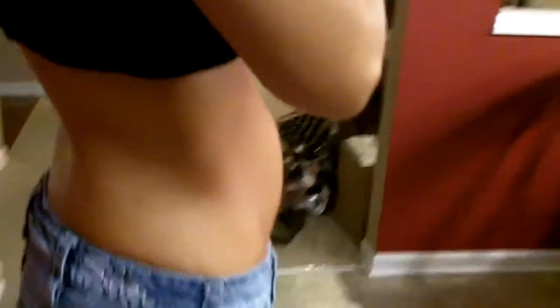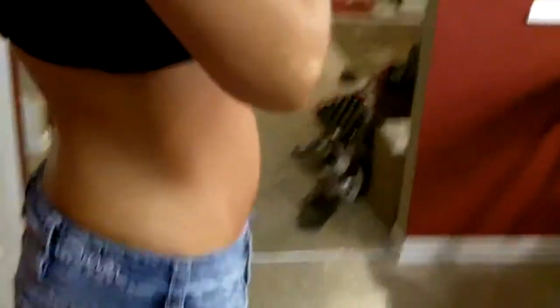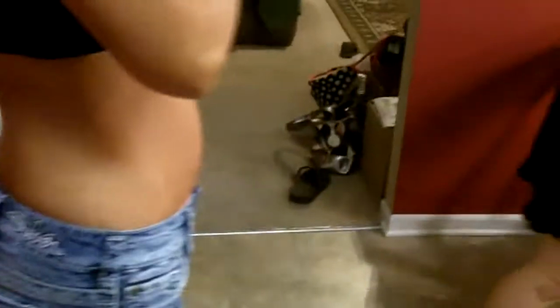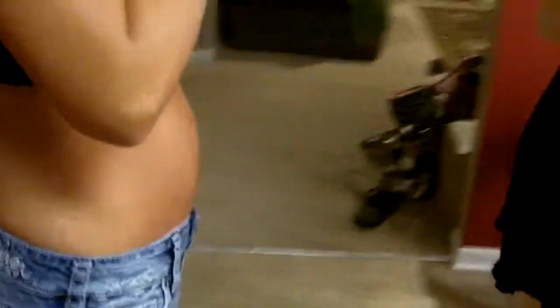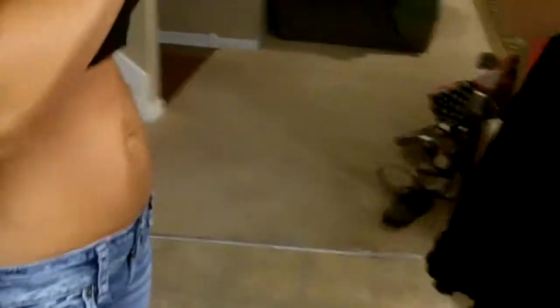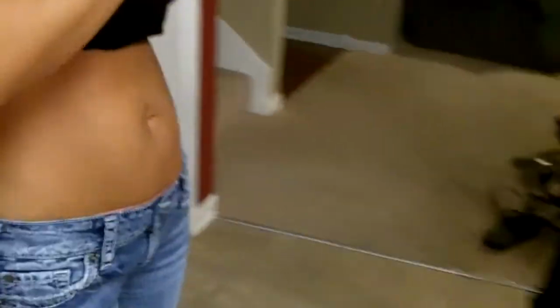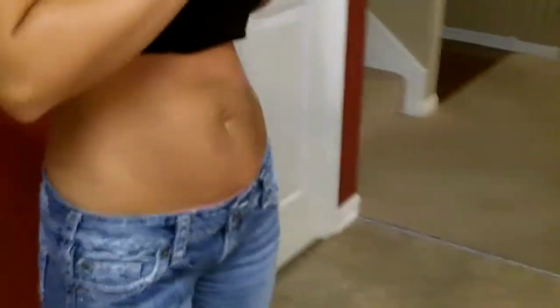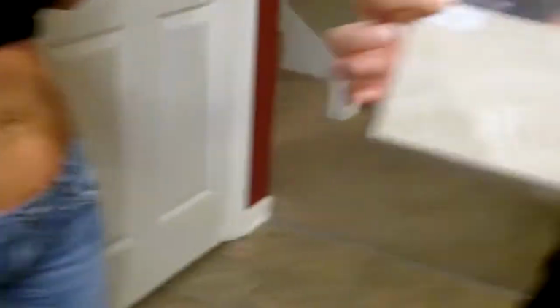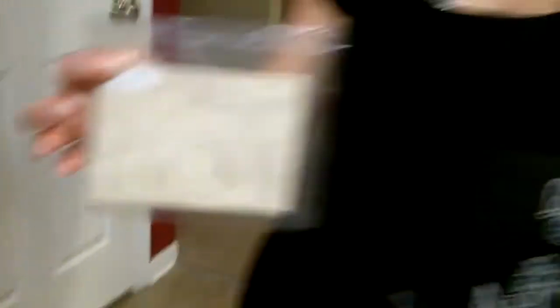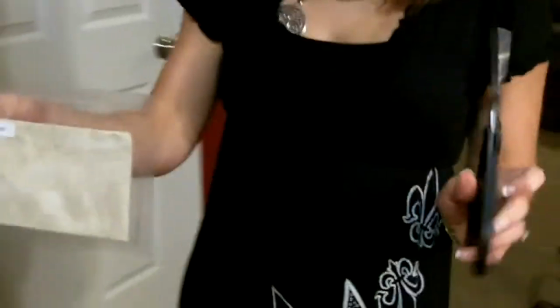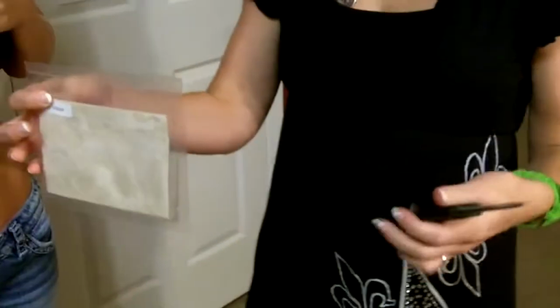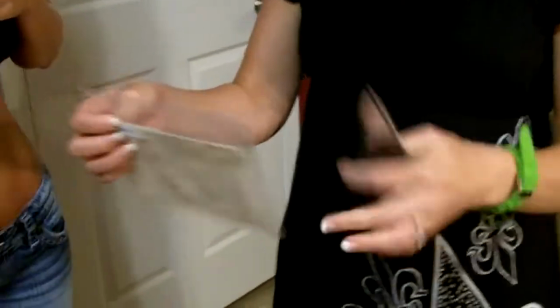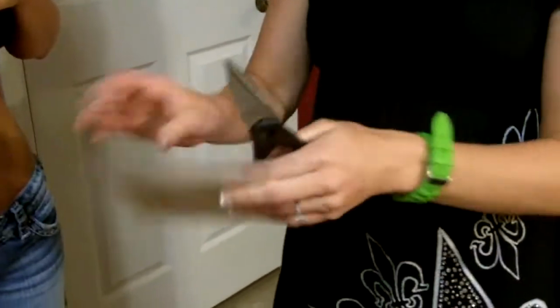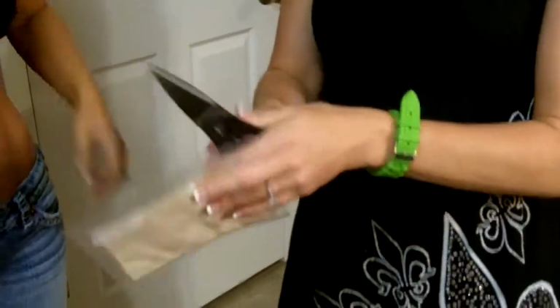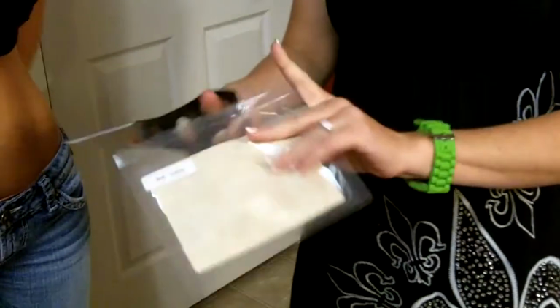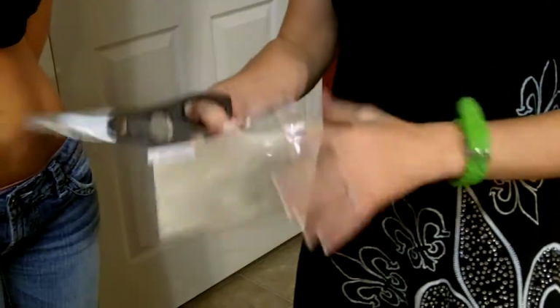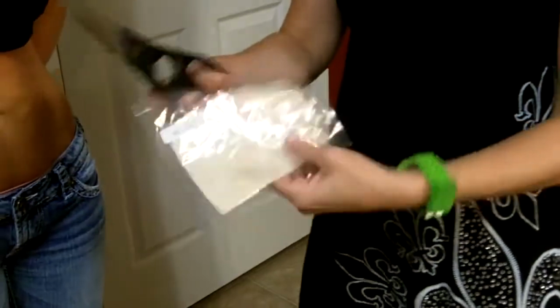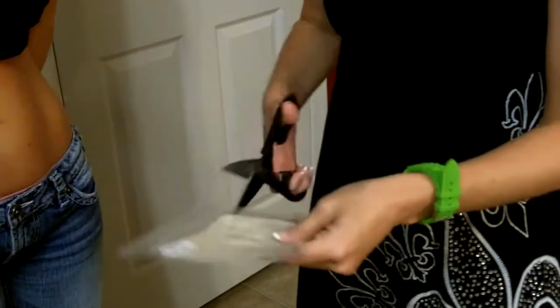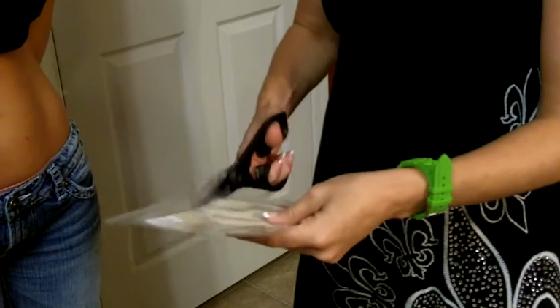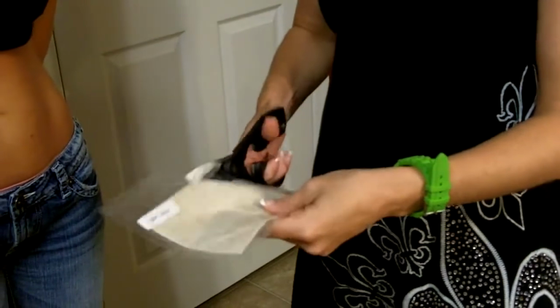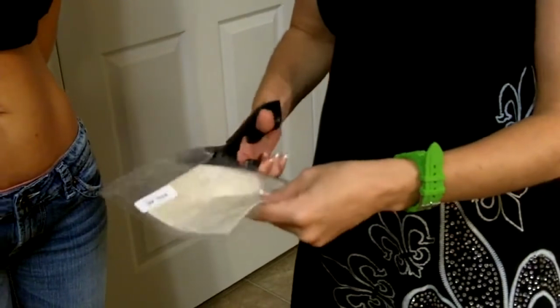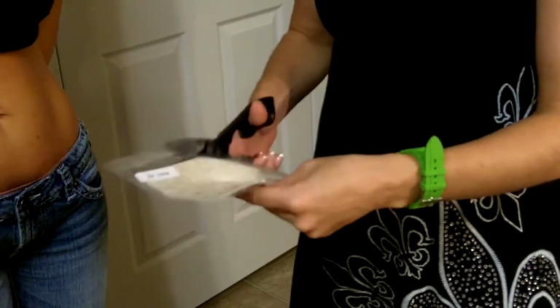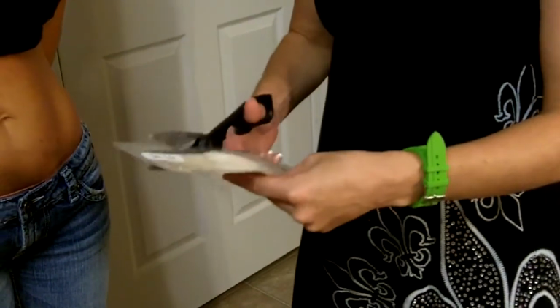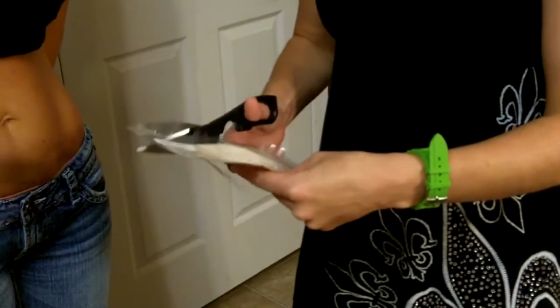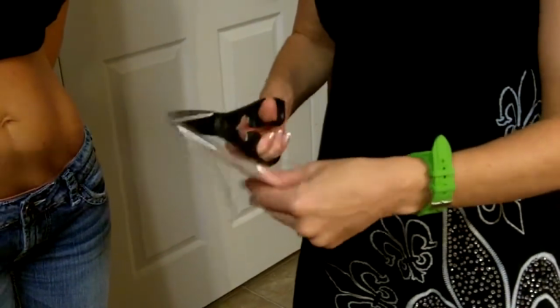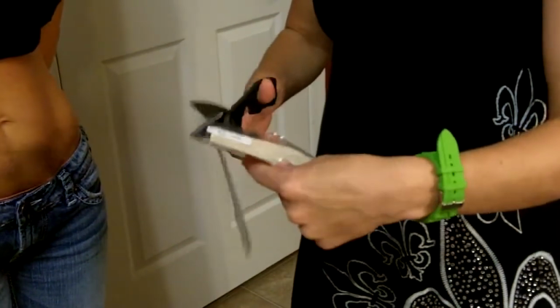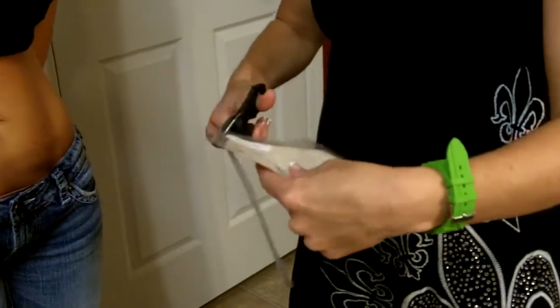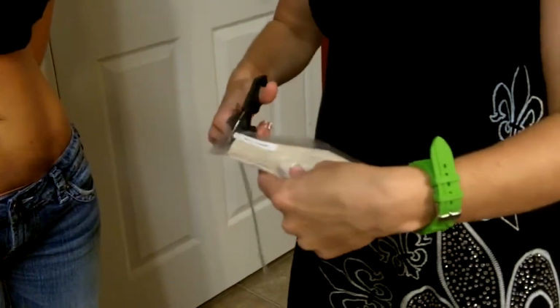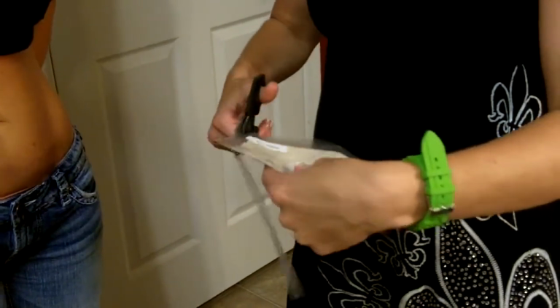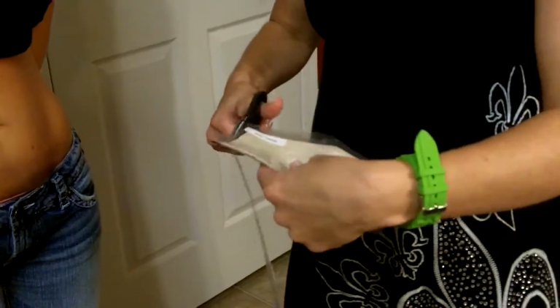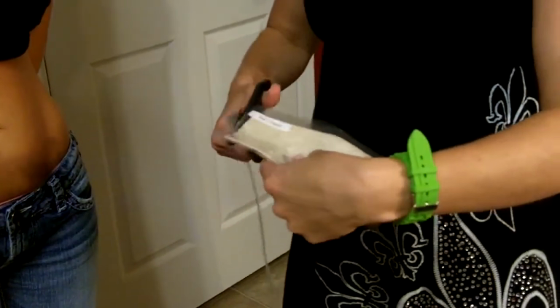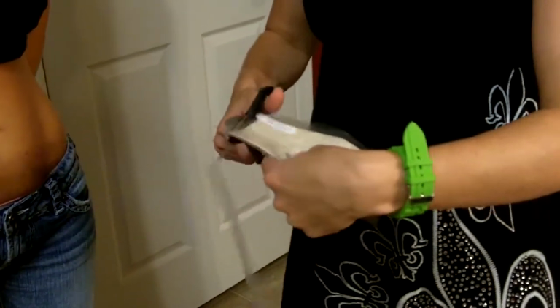And then you have the applicator that comes just like this. You'll want to take a pair of scissors and just cut it — not the applicator itself, so be careful. Just cut the packaging open.